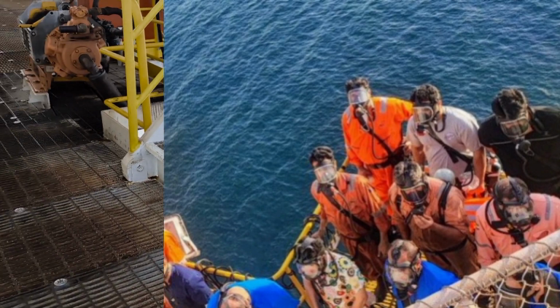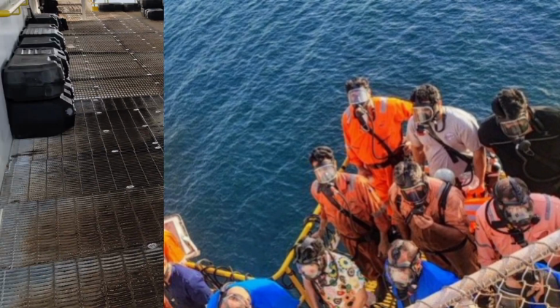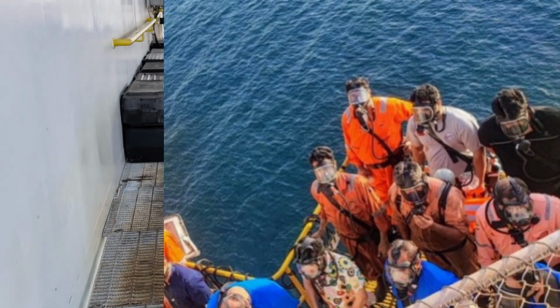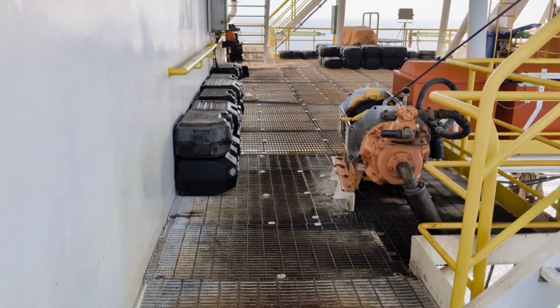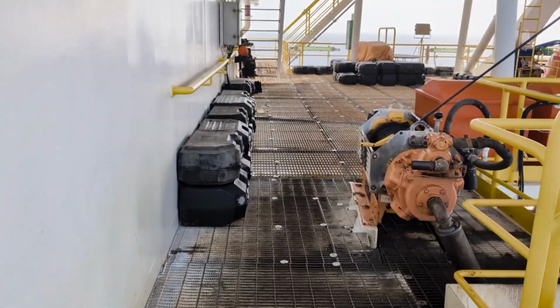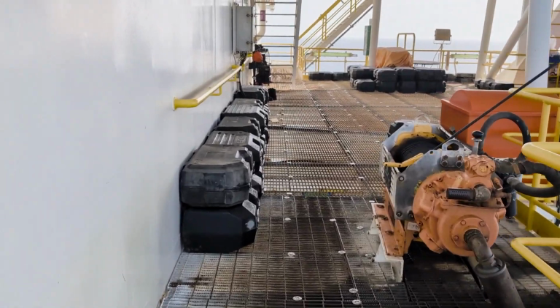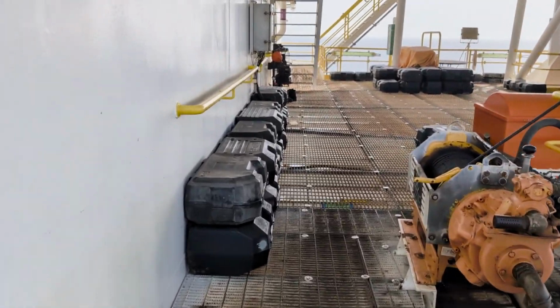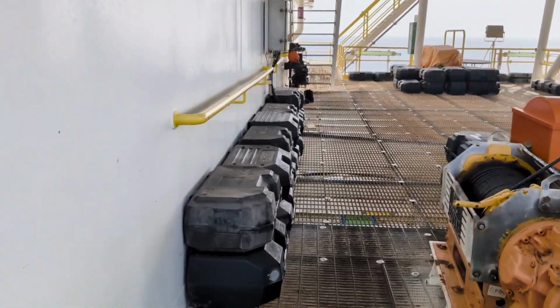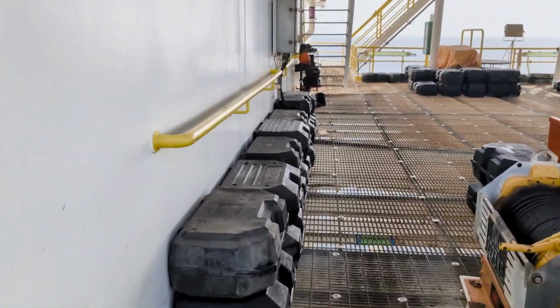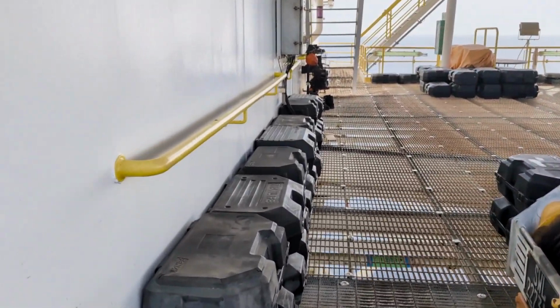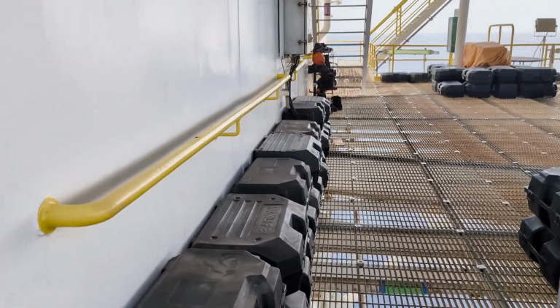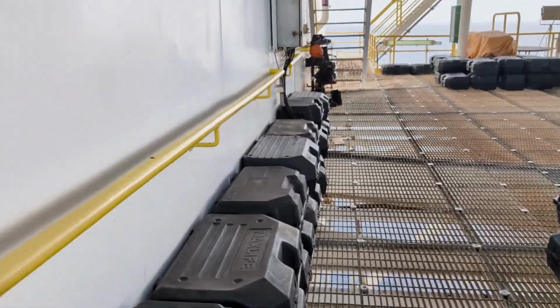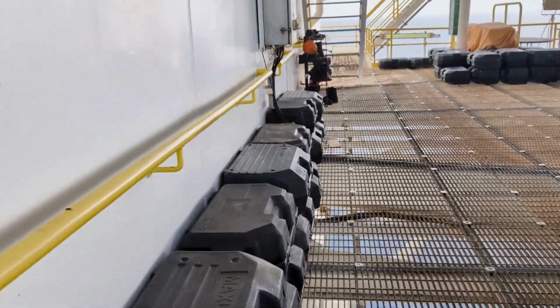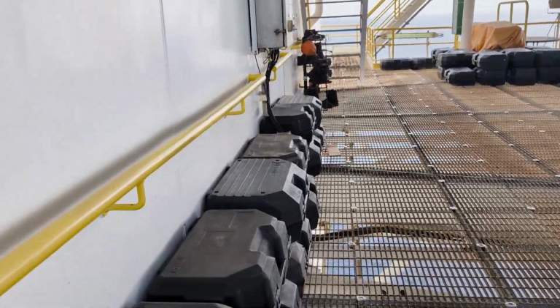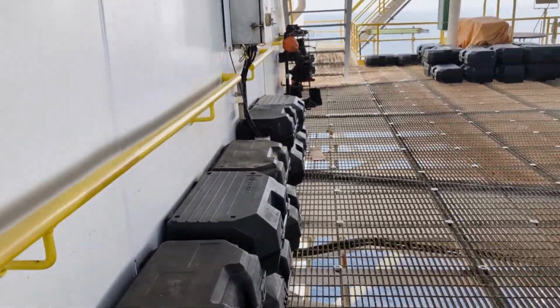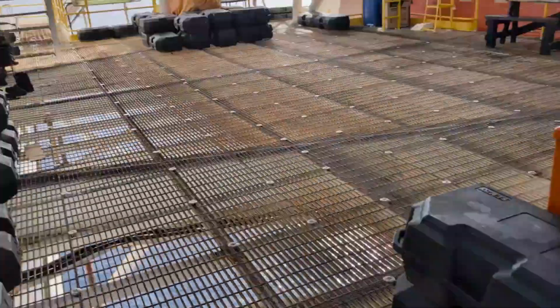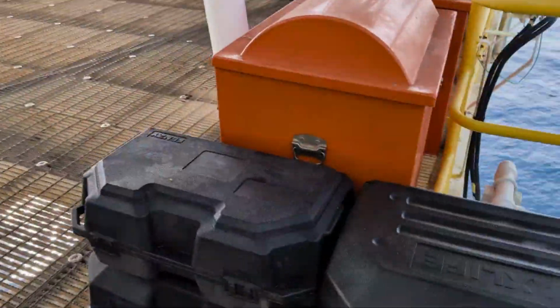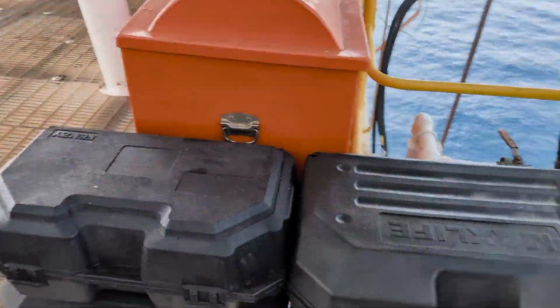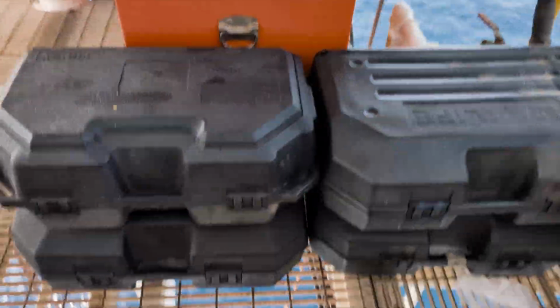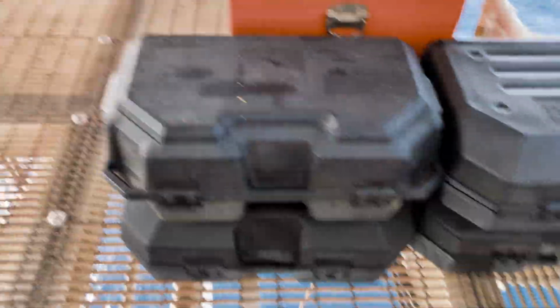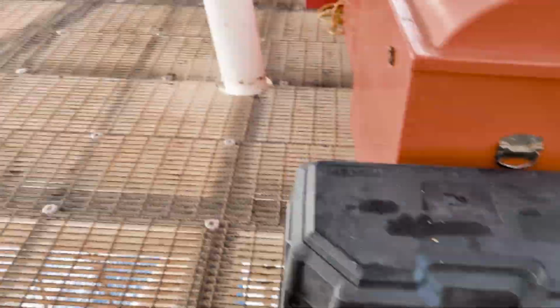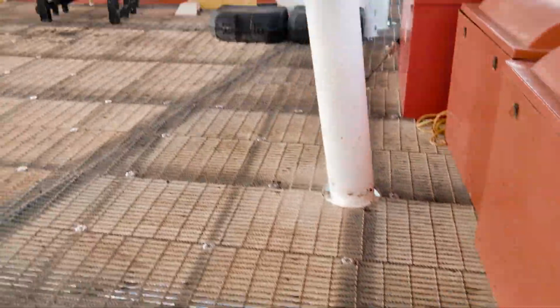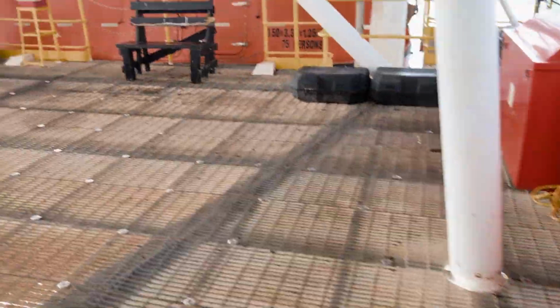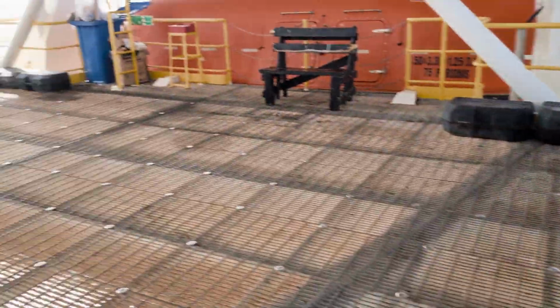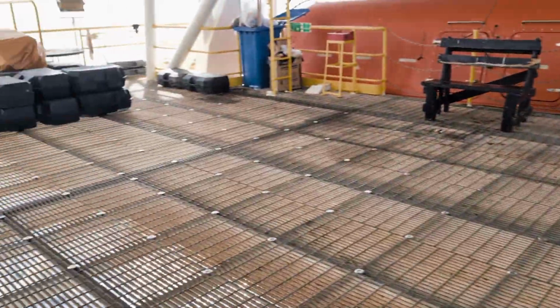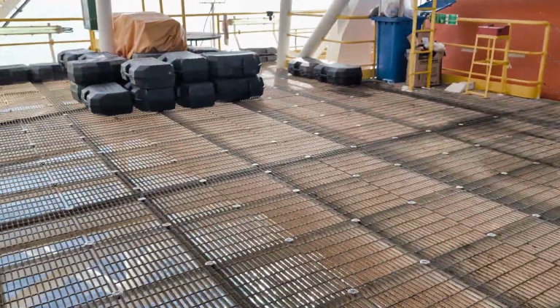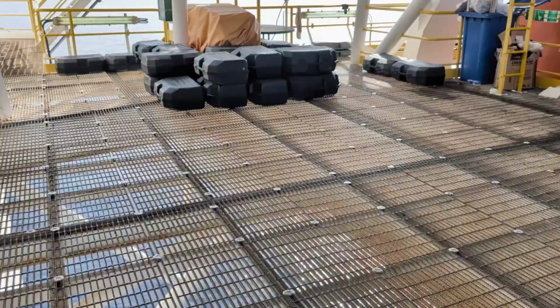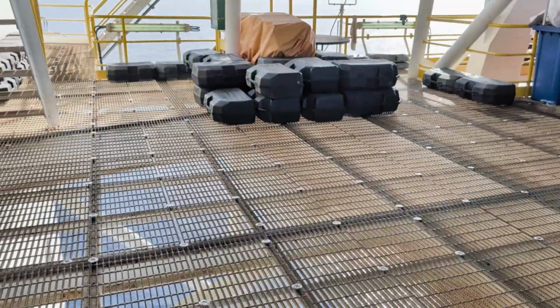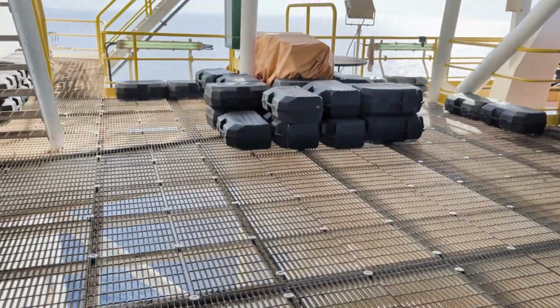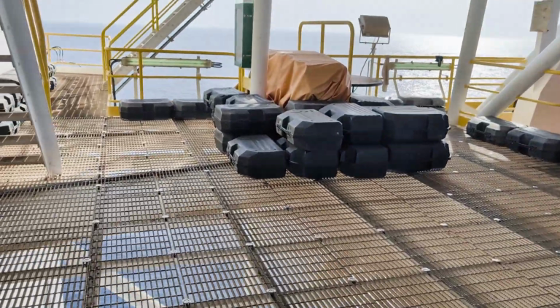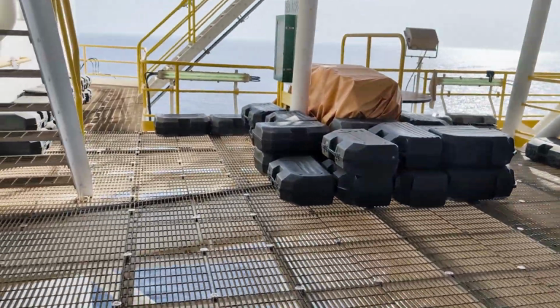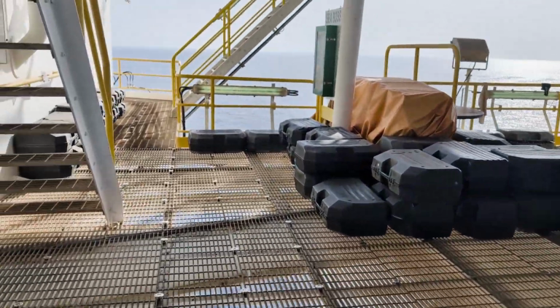The muster station is one of the most important parts of the drilling rig because it saves the lives of personnel.